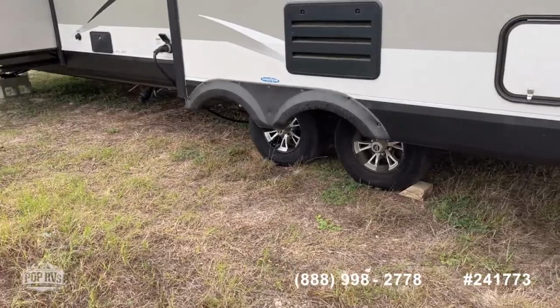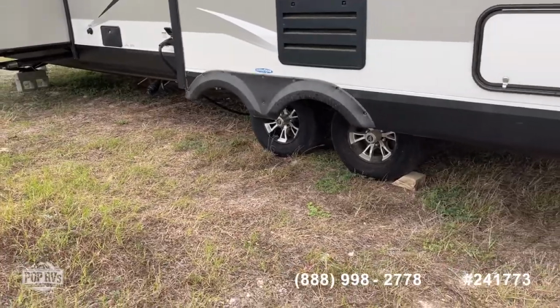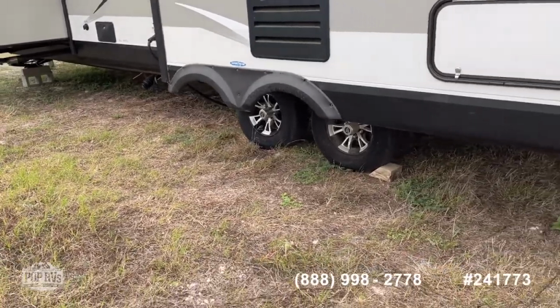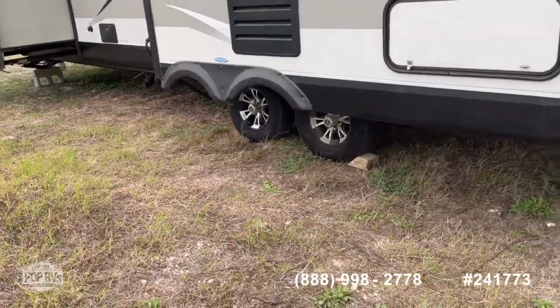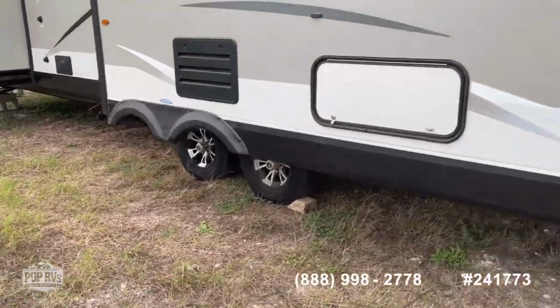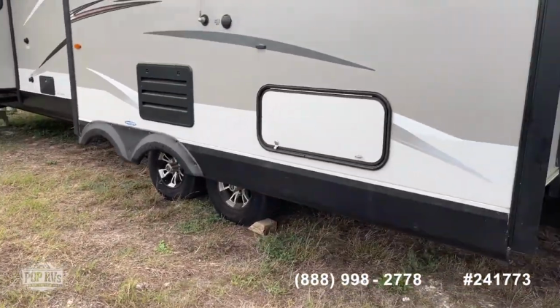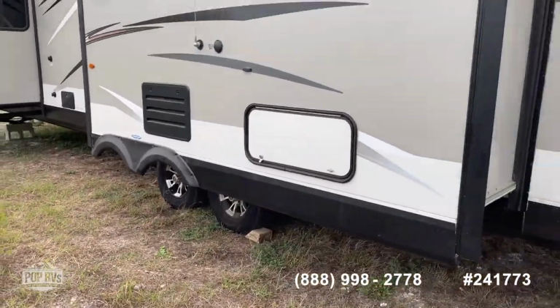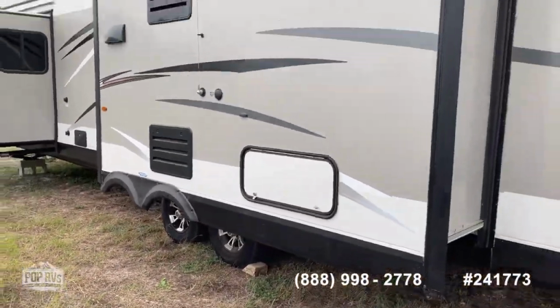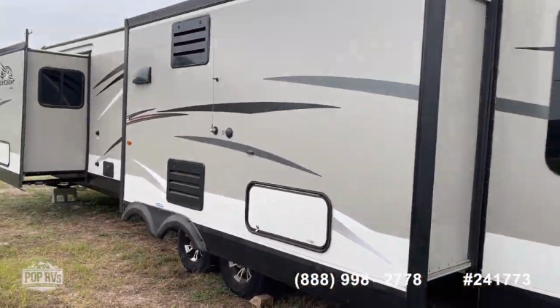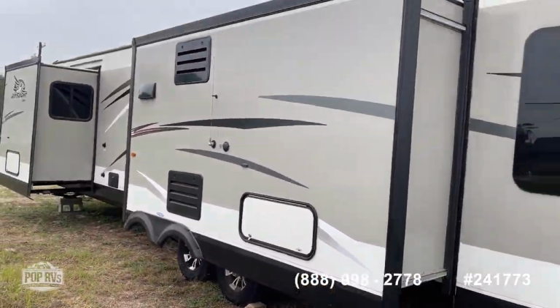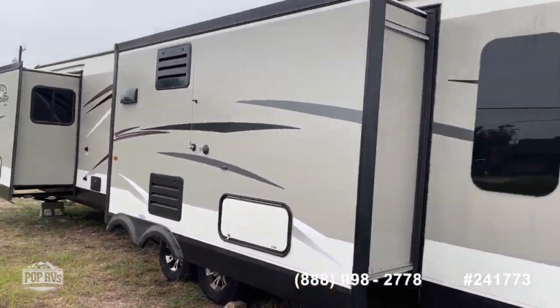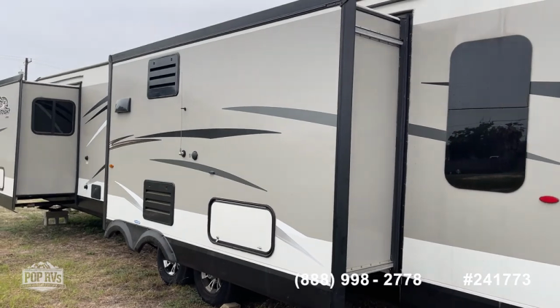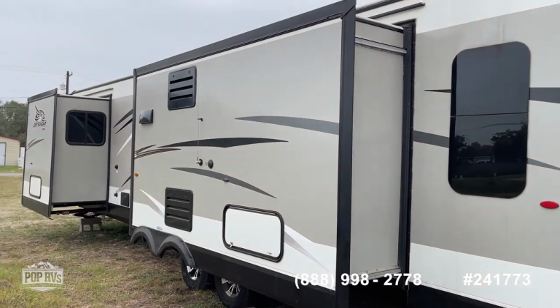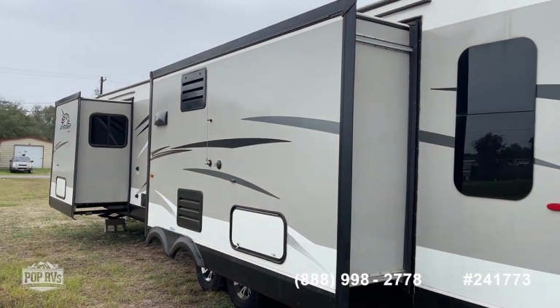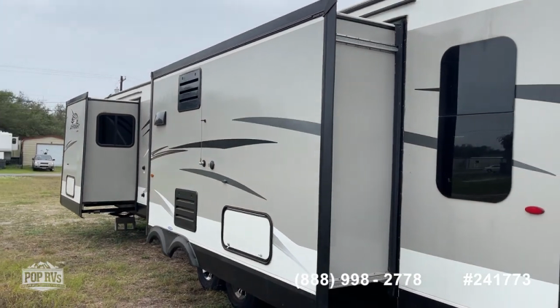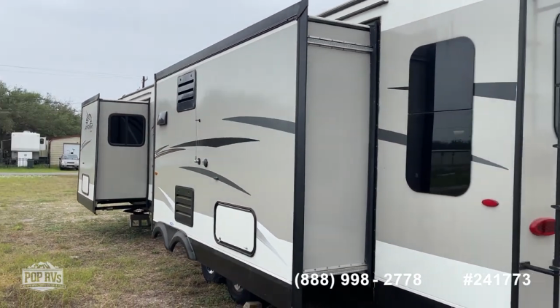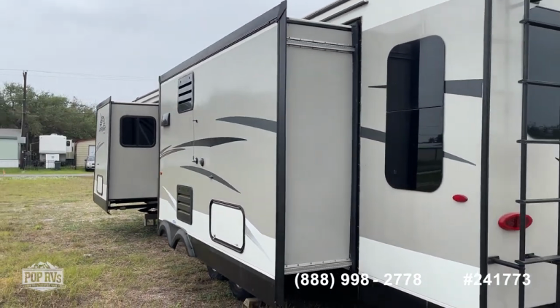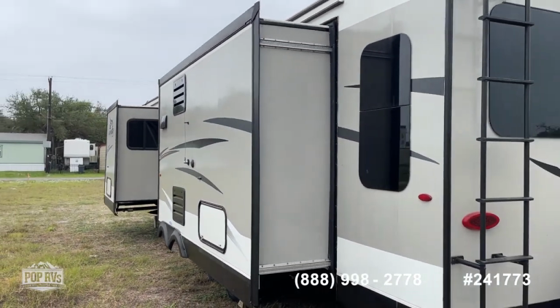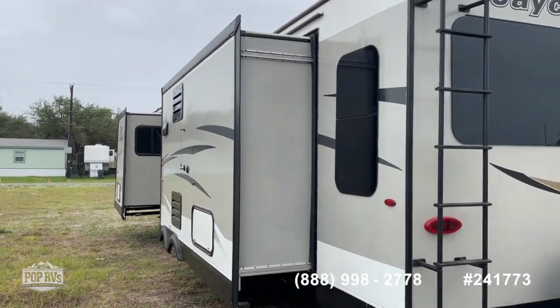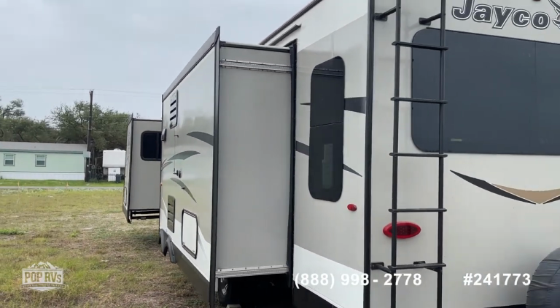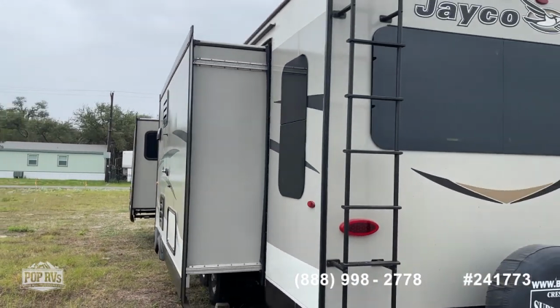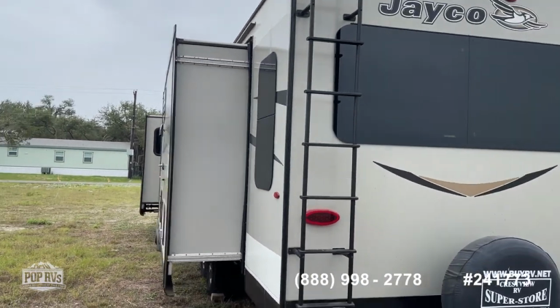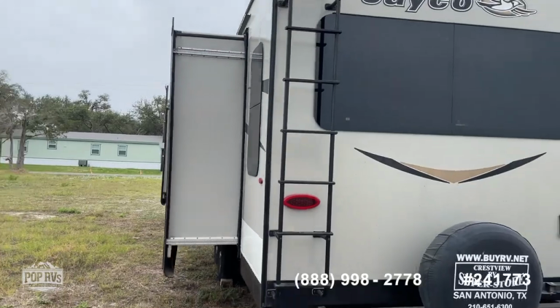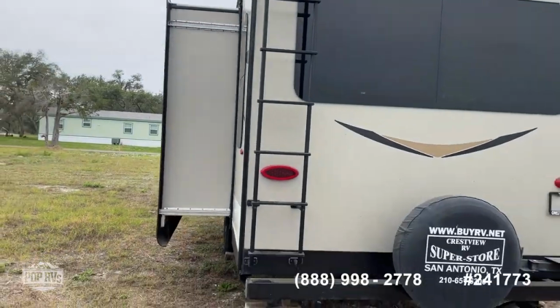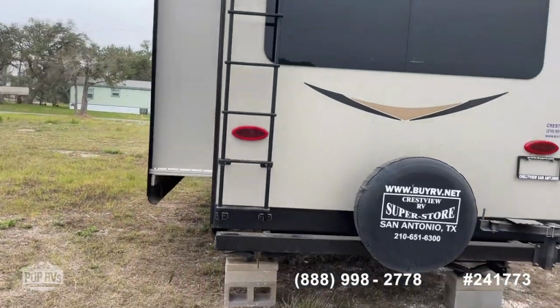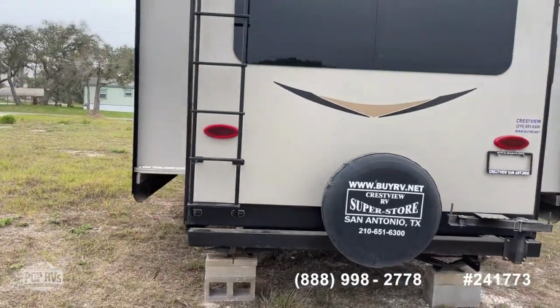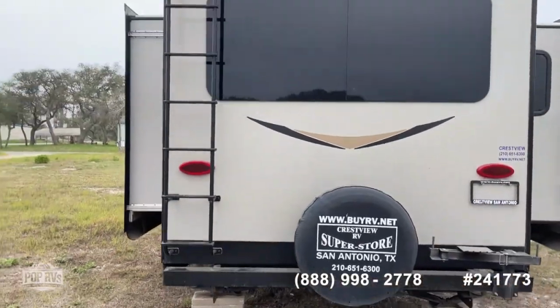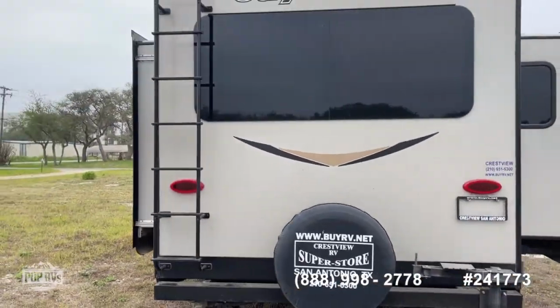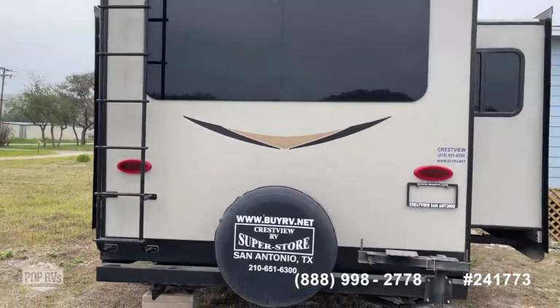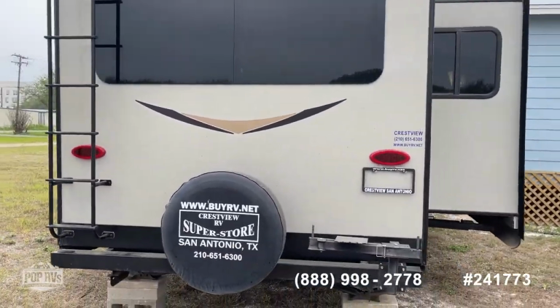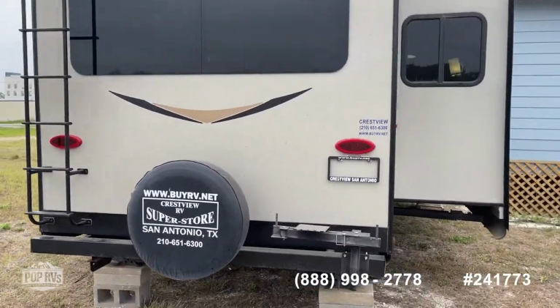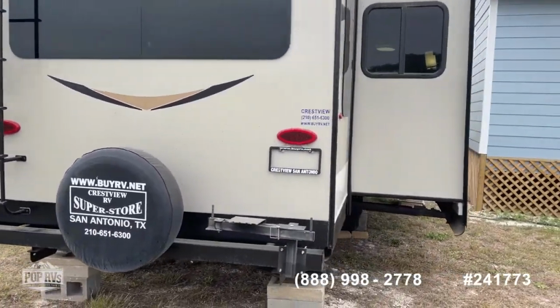The tires are in really good shape. The seller has not done much traveling with this — it's been stationary for most of its life. You've got a rear roof access ladder as you can see there.